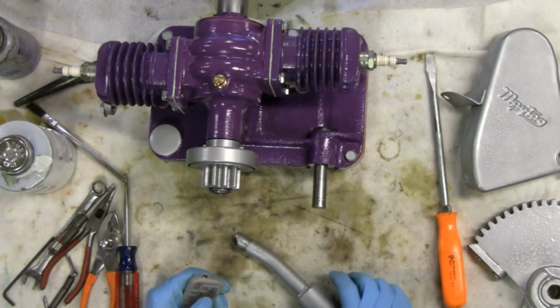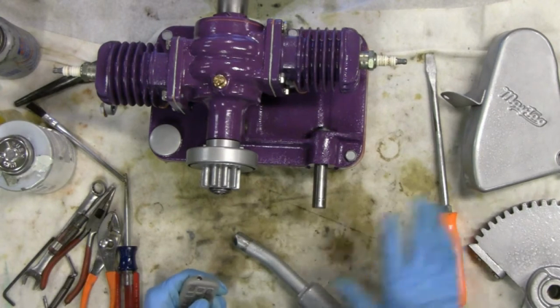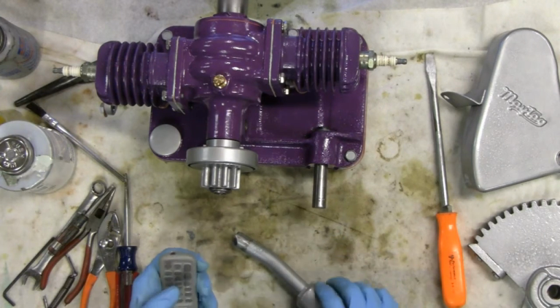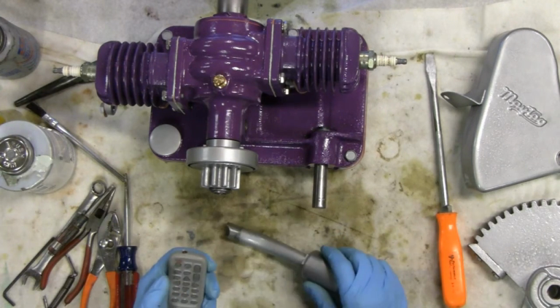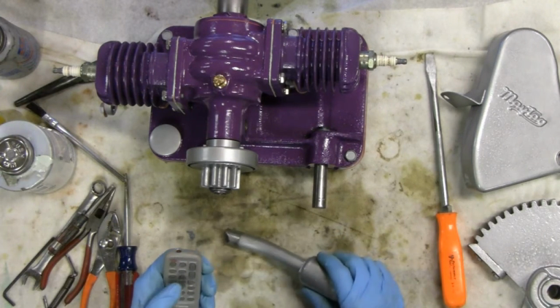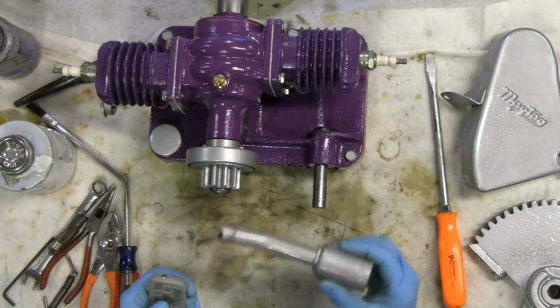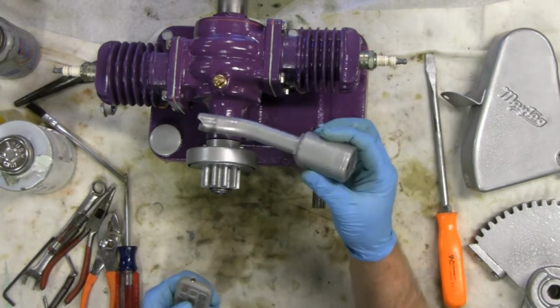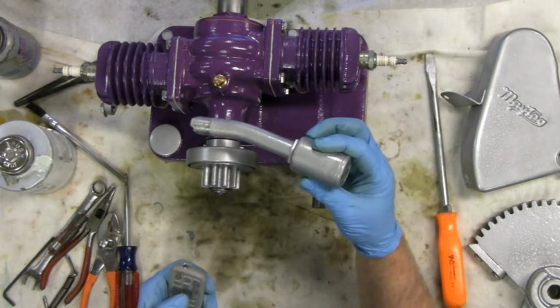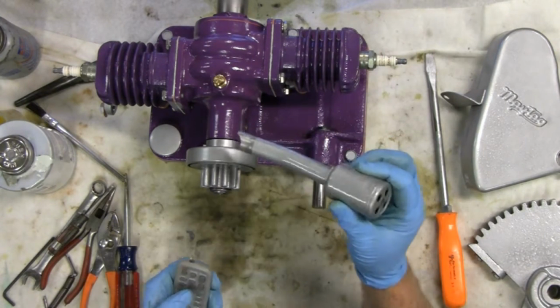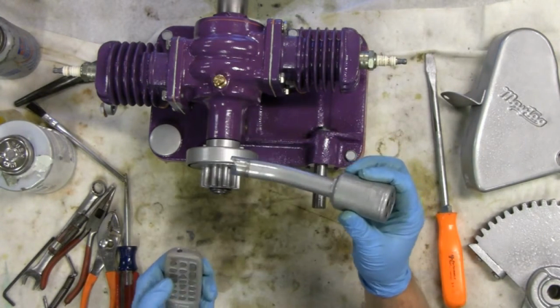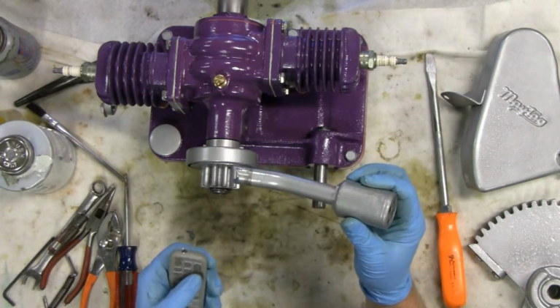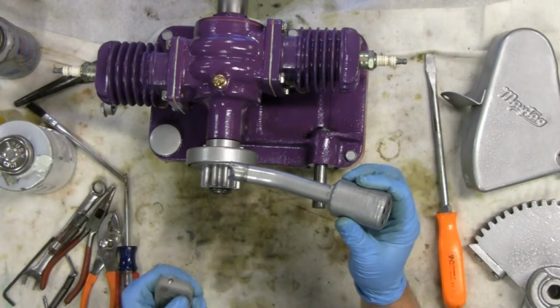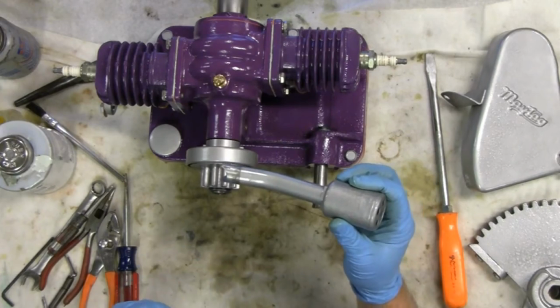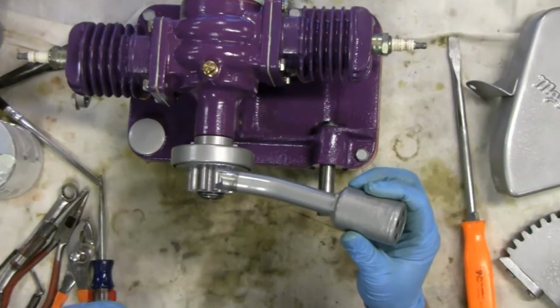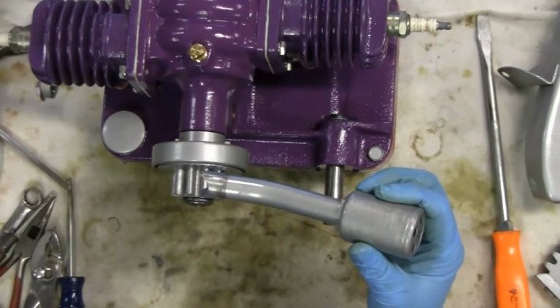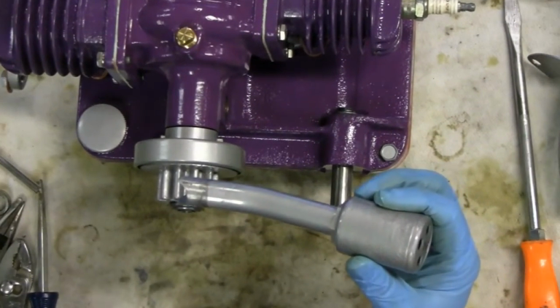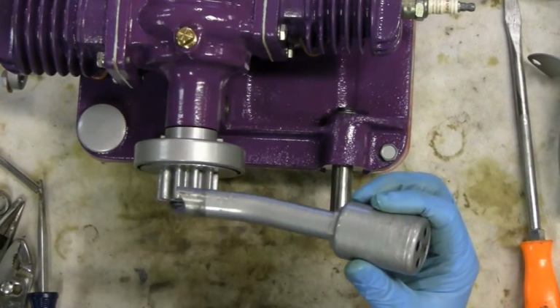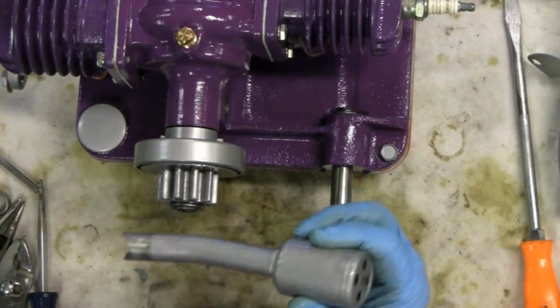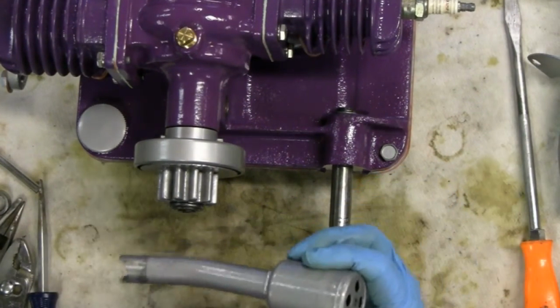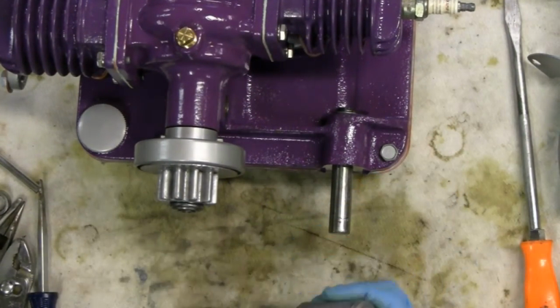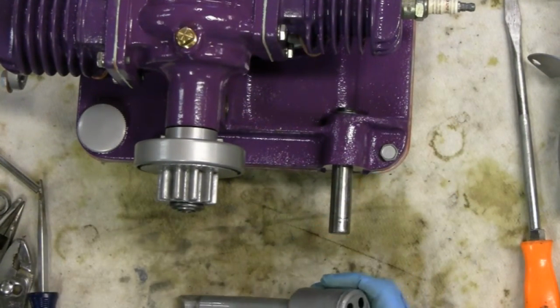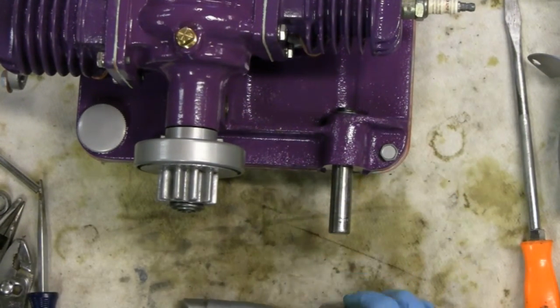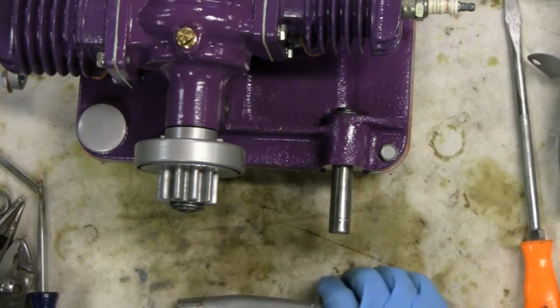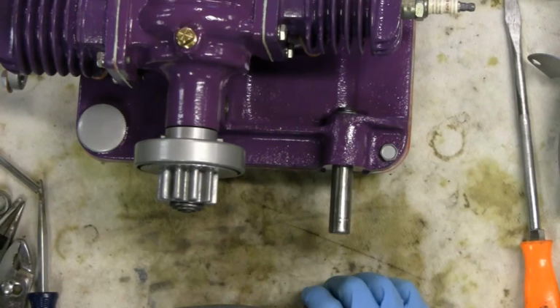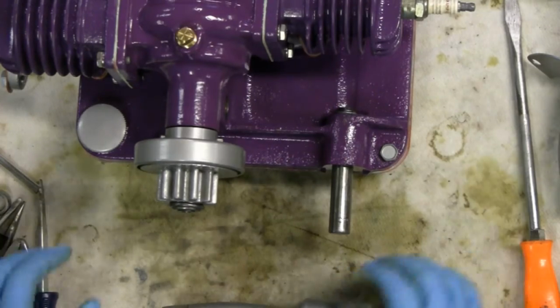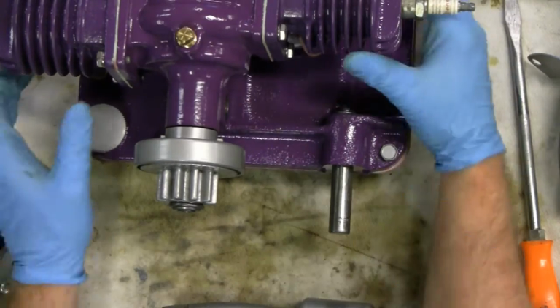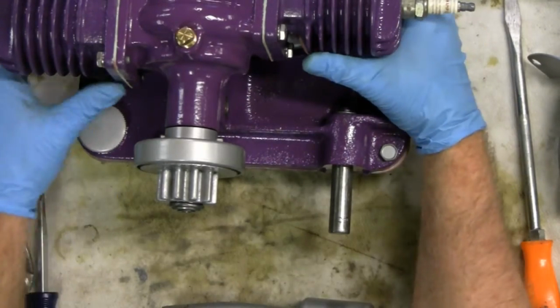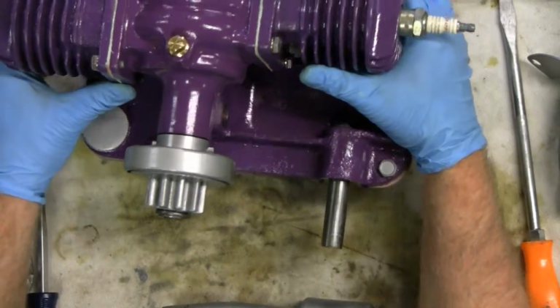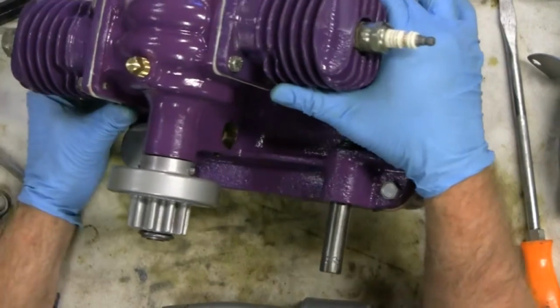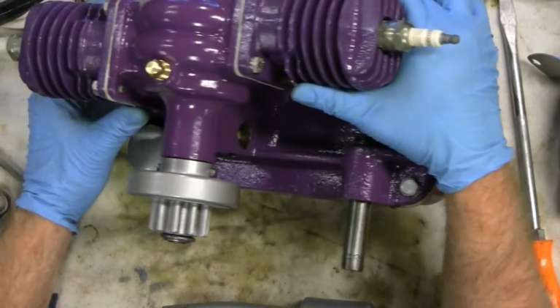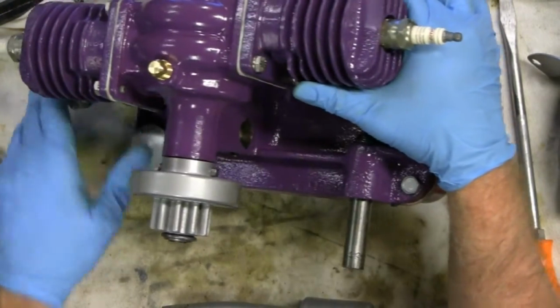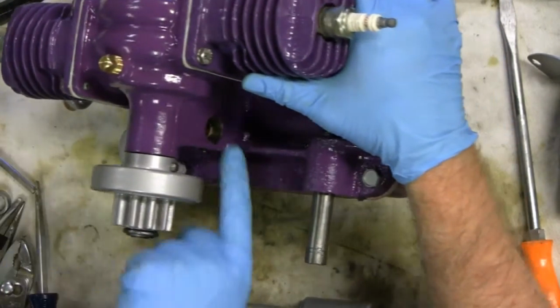Before we put that kicker on, let's put this mixing tube on. Zoom in here. It's easier to put on when all that stuff is off. Let me show you where it goes. See this hole on the side here?